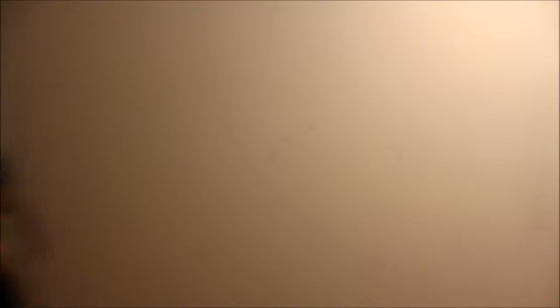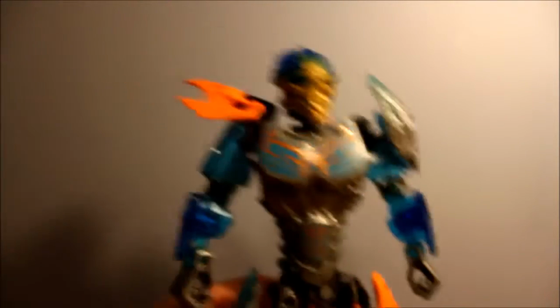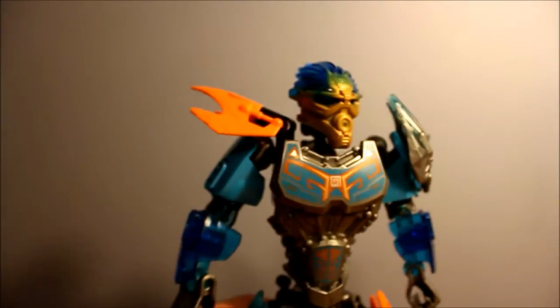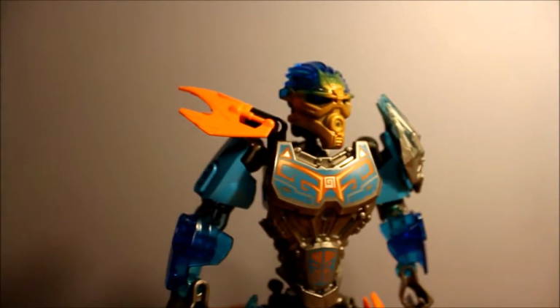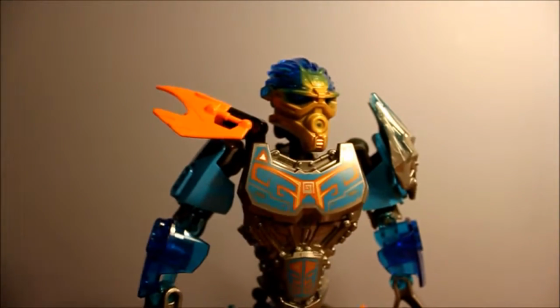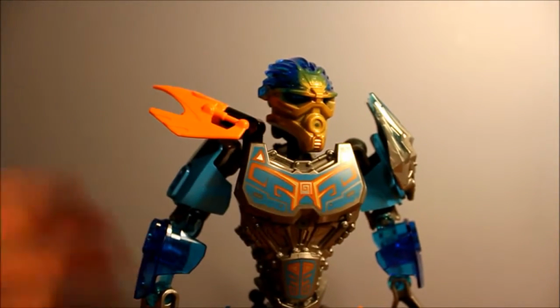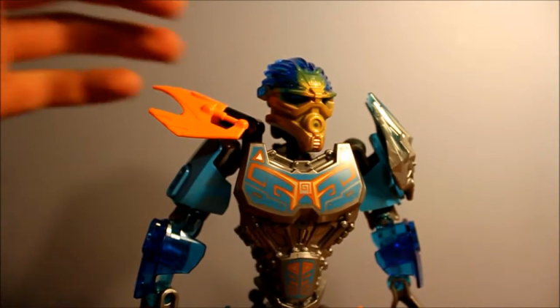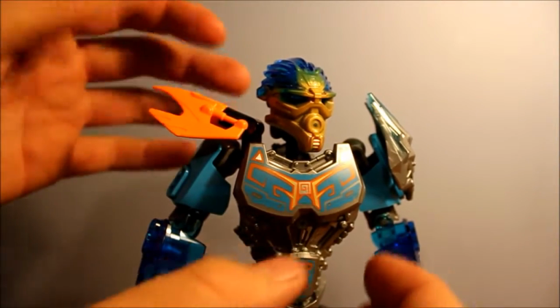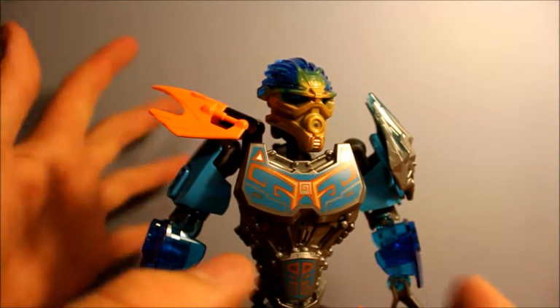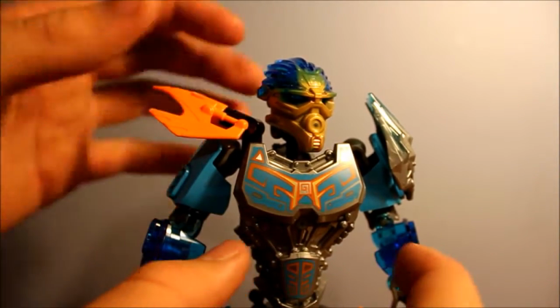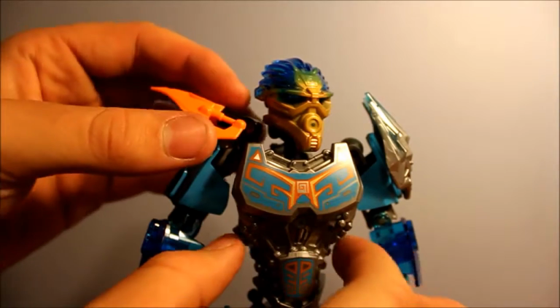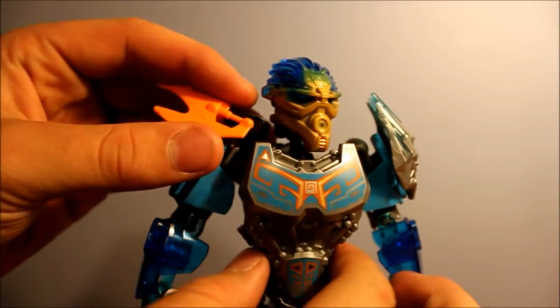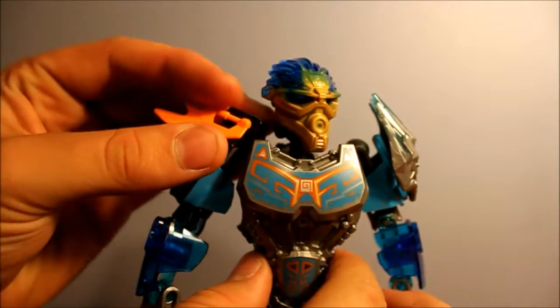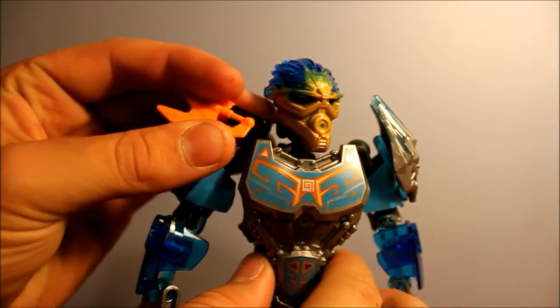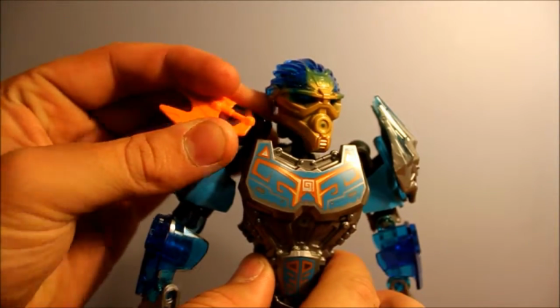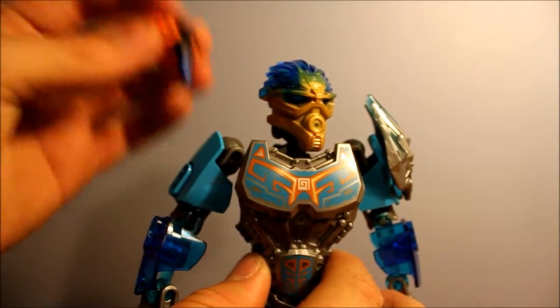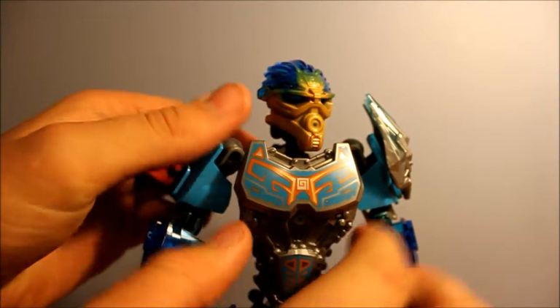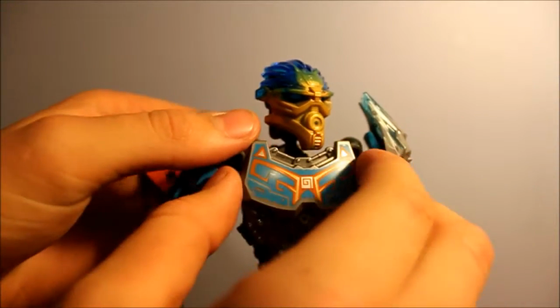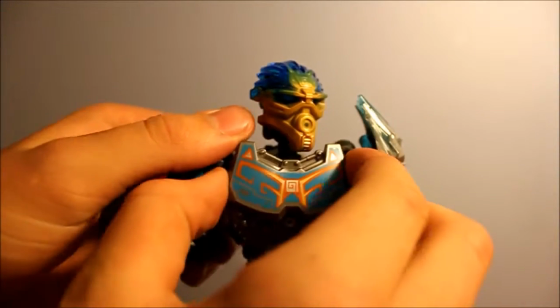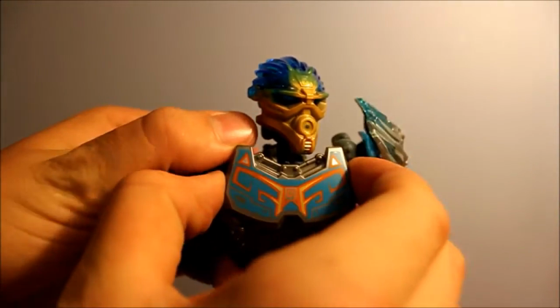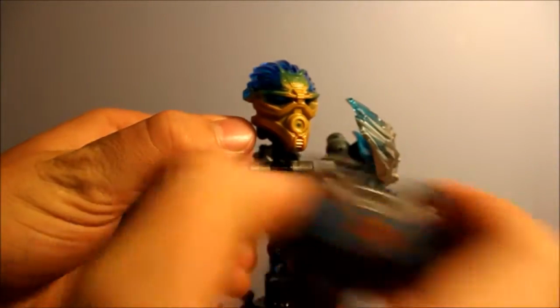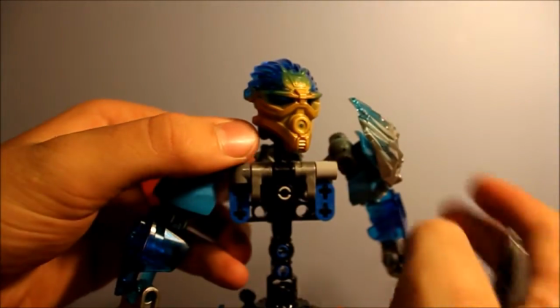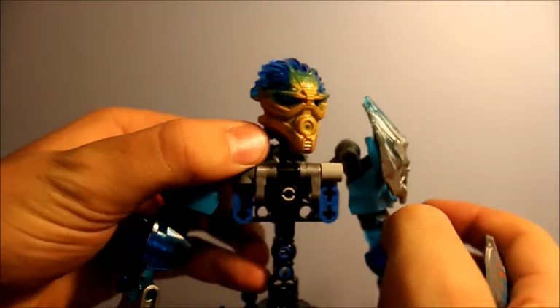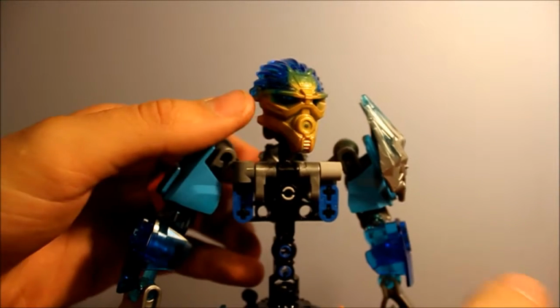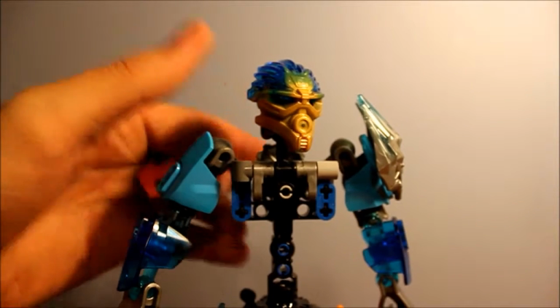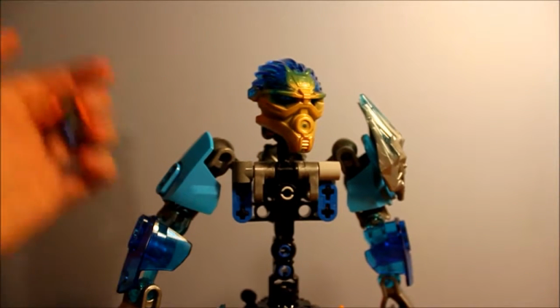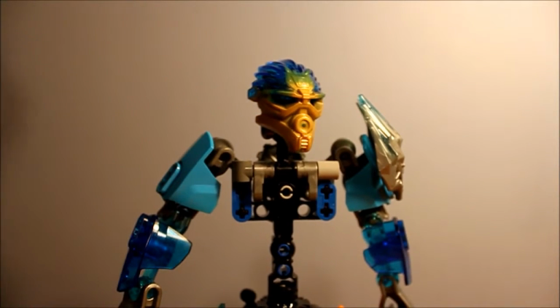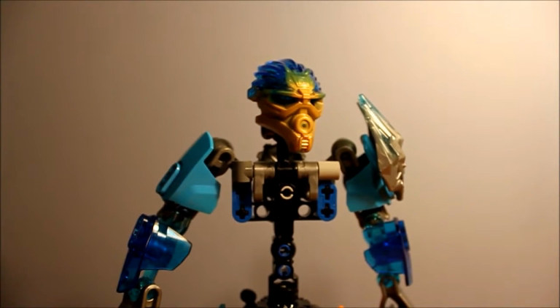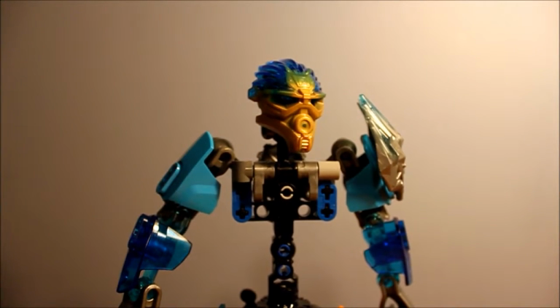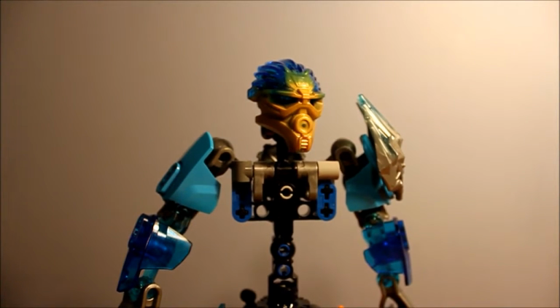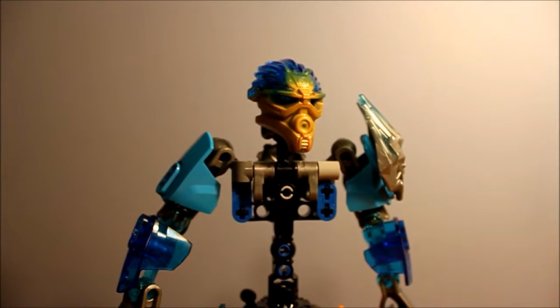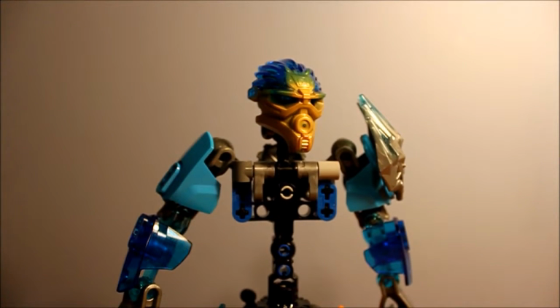Now we're going to bring Gali into the picture, and here's where things get tricky. First, you've got to remove her shoulder armor, then you've got to remove her chest plate. This is all in preparation, and I'll explain later.